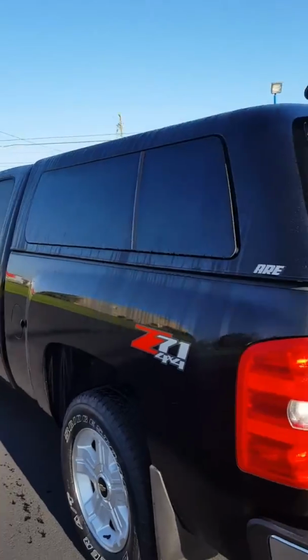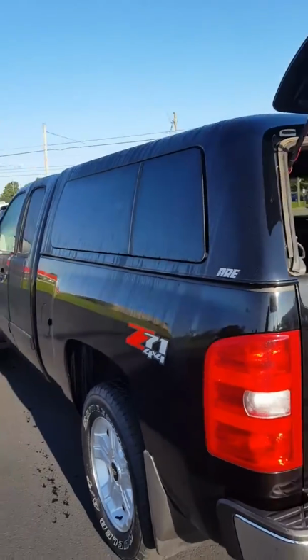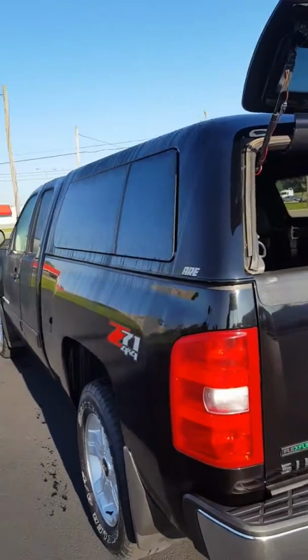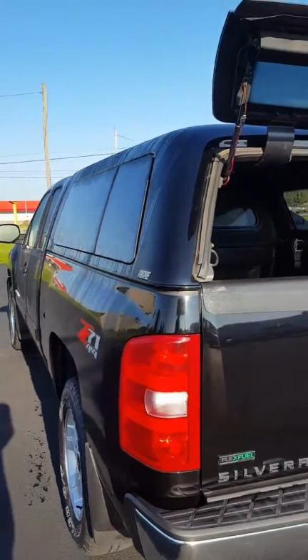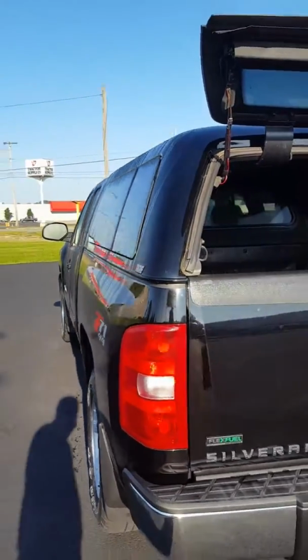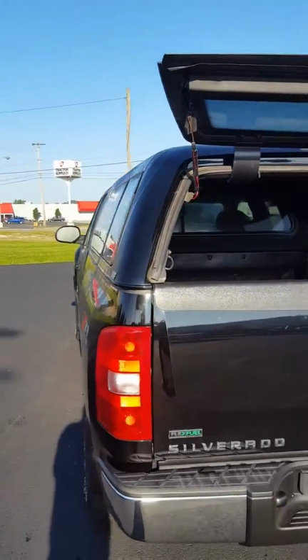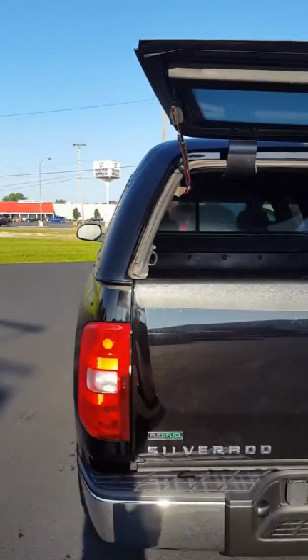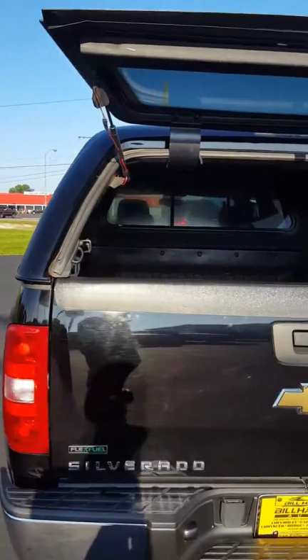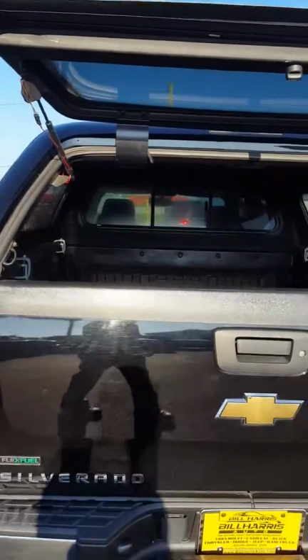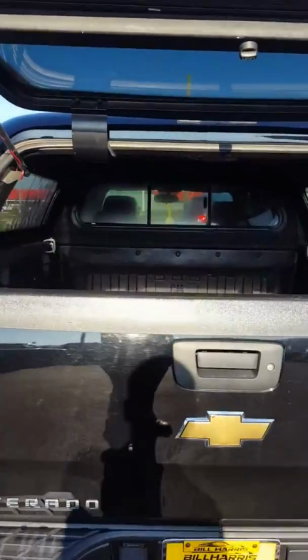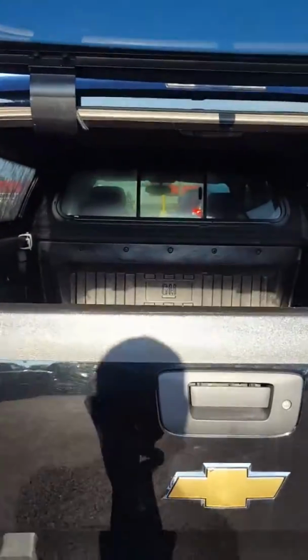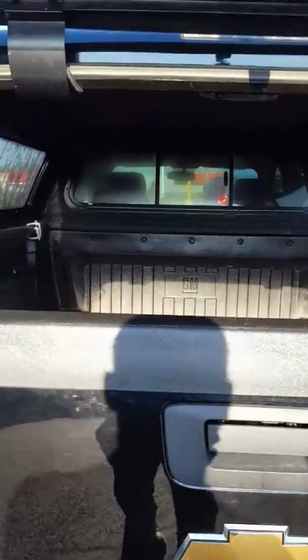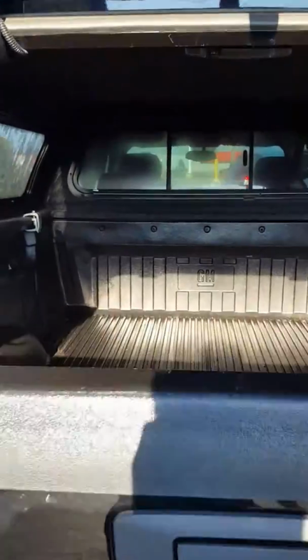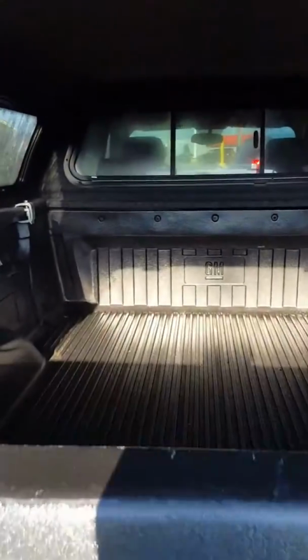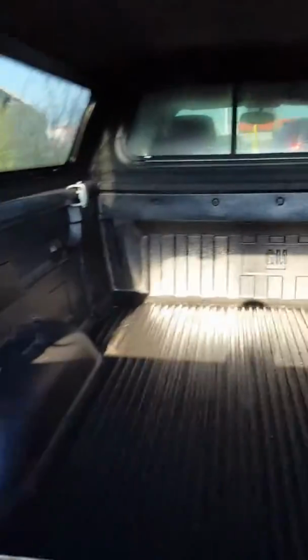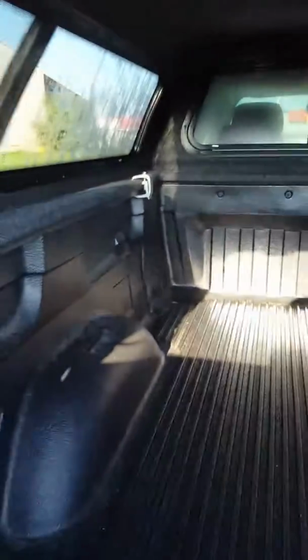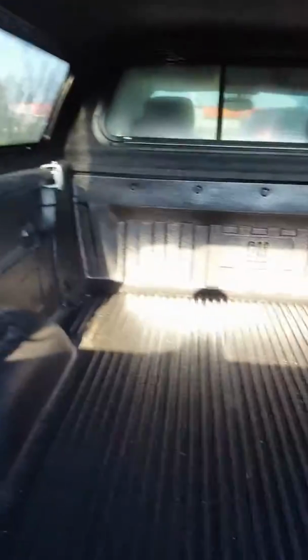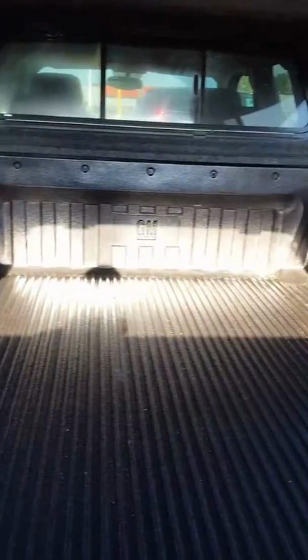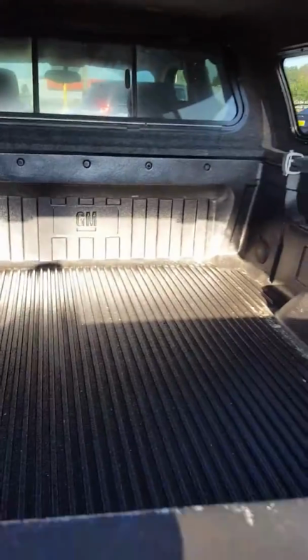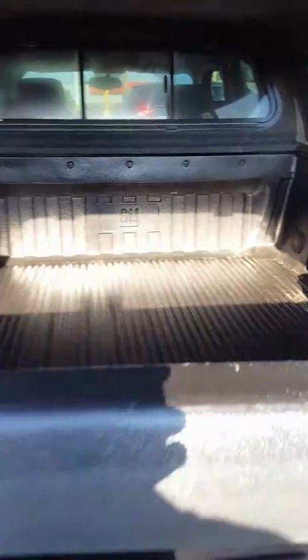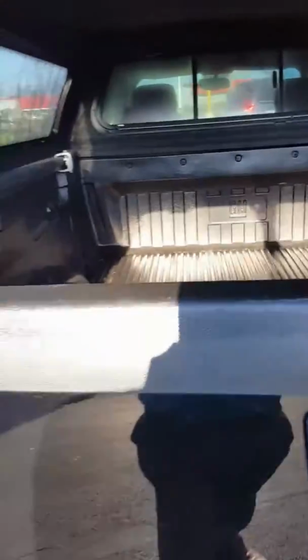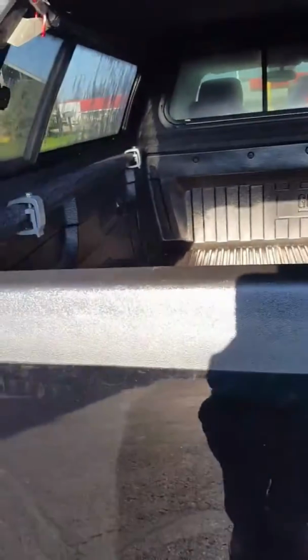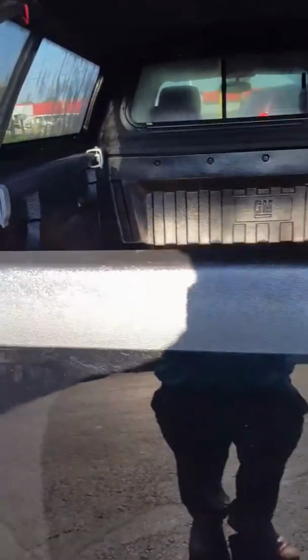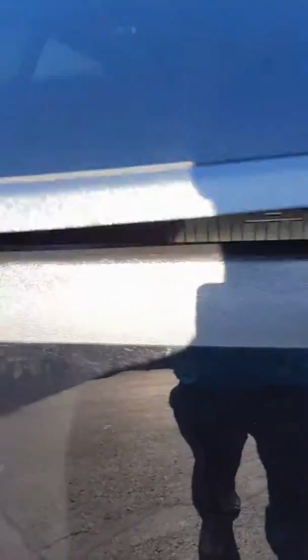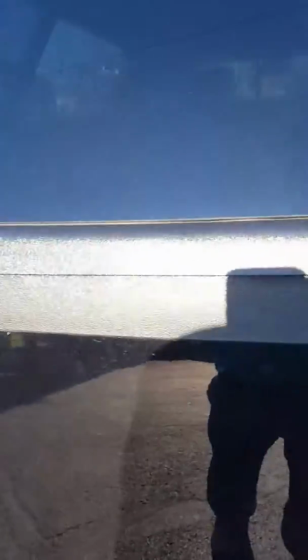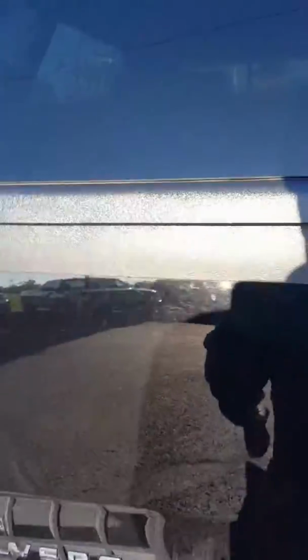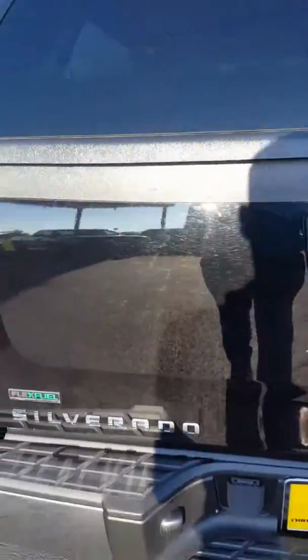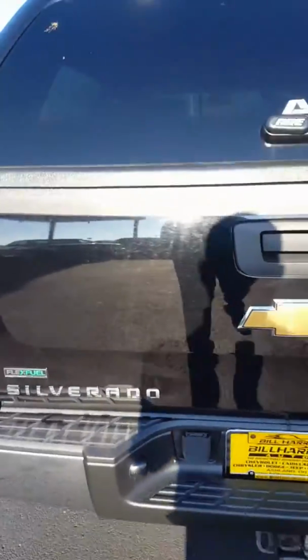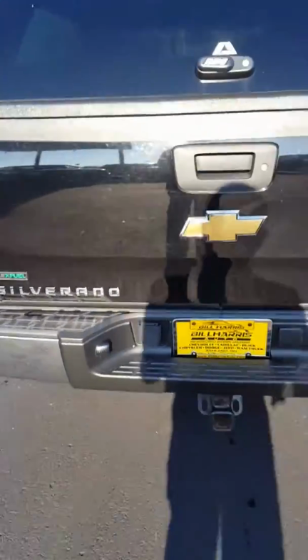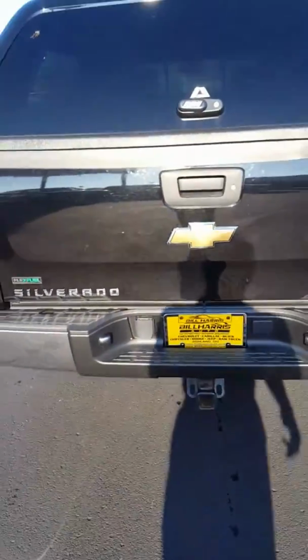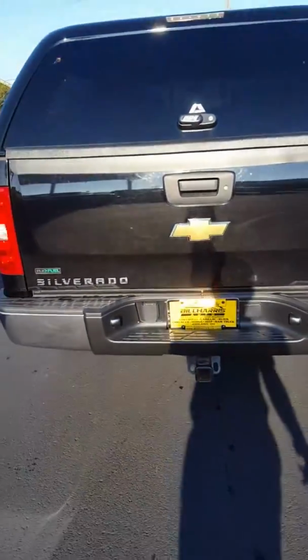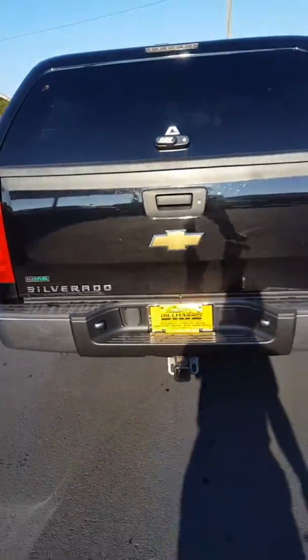Obviously being a 2010 they might be on there — I just didn't see them. I did pop the cap so we could see inside as well. It does have a GM drop-in bed liner with the ARE cap. It's a locking cap, there is a key for it, and of course a tow package.